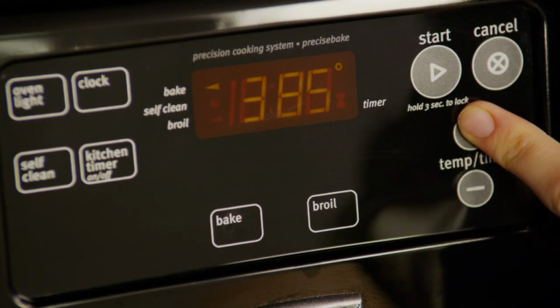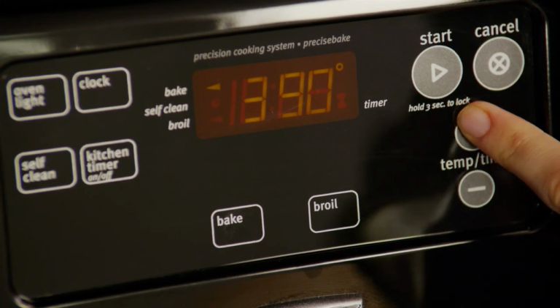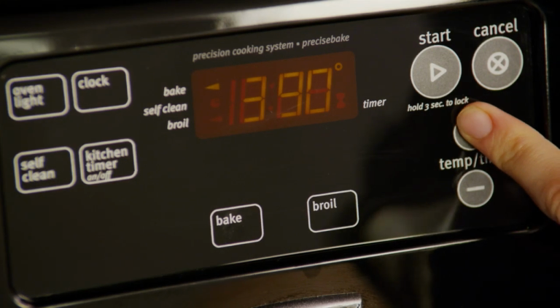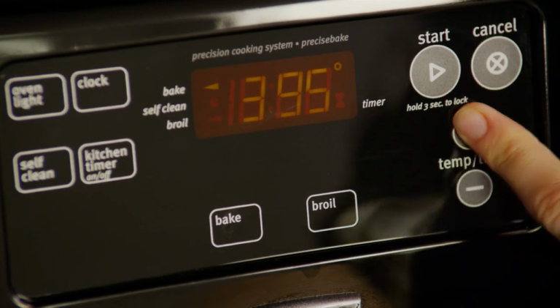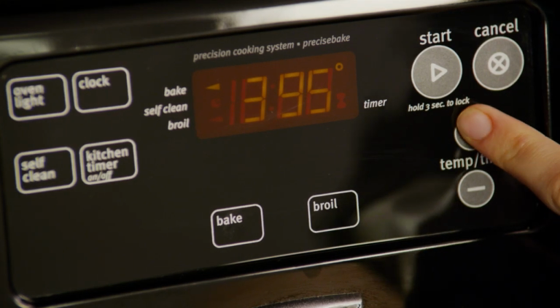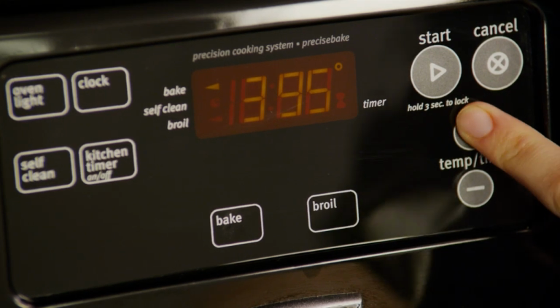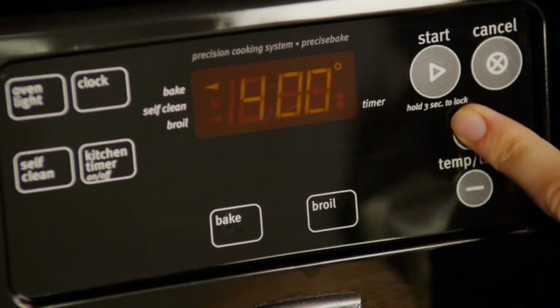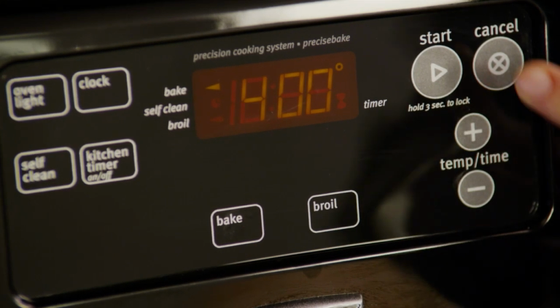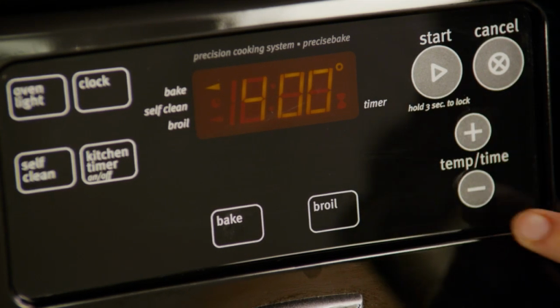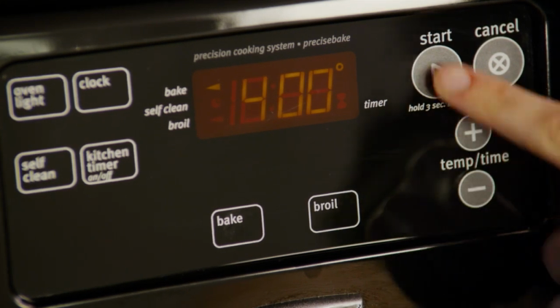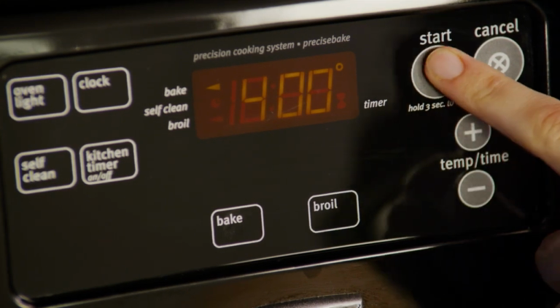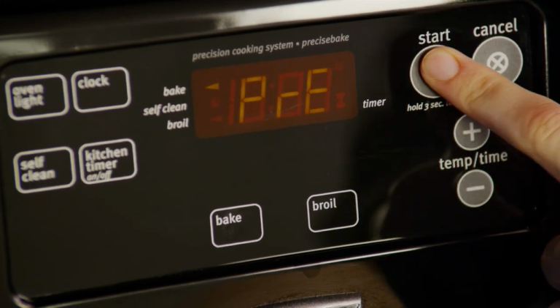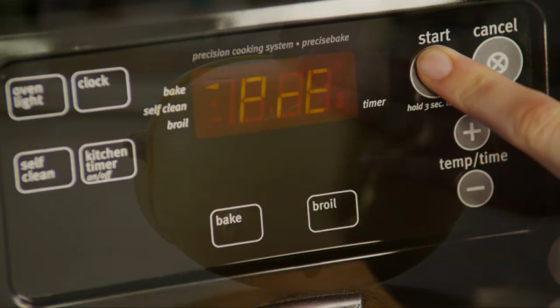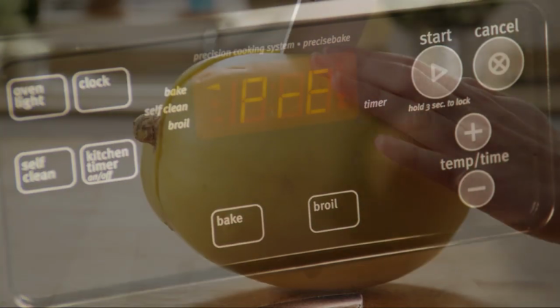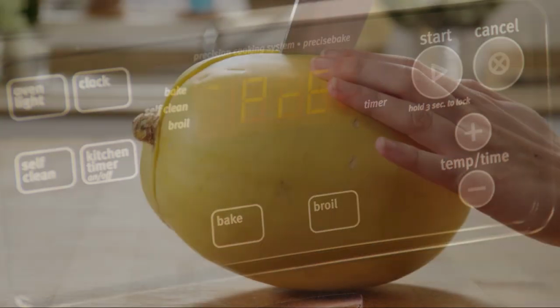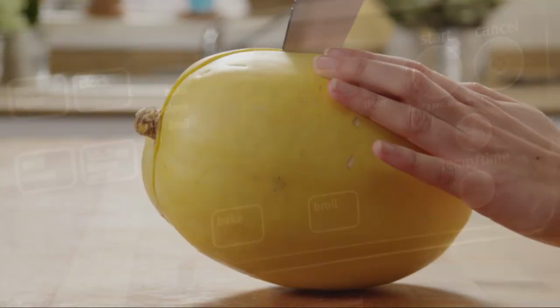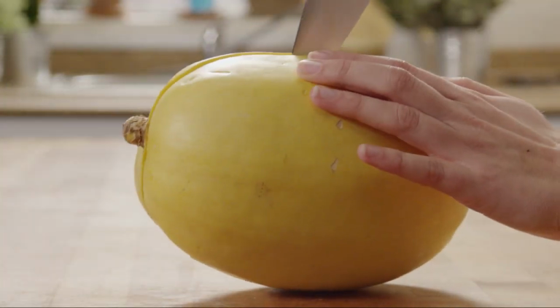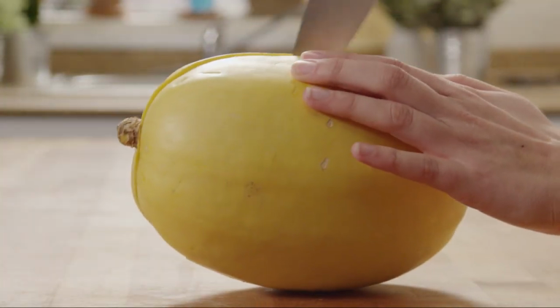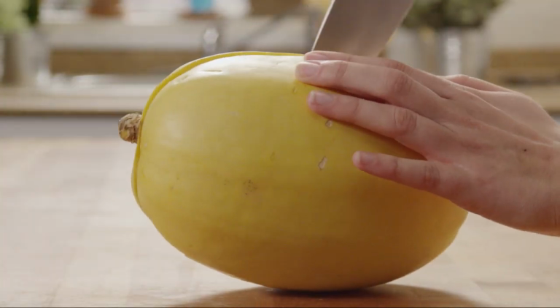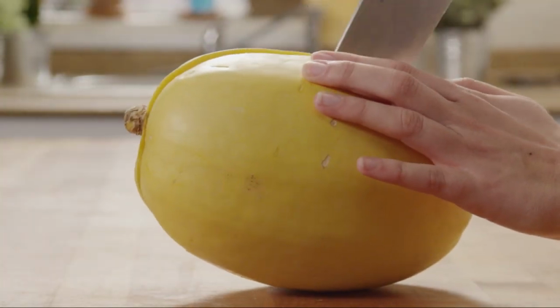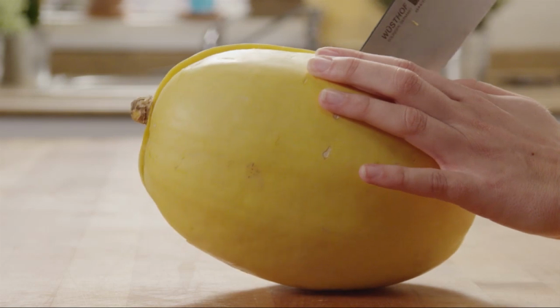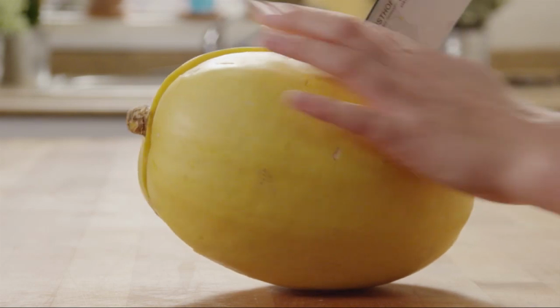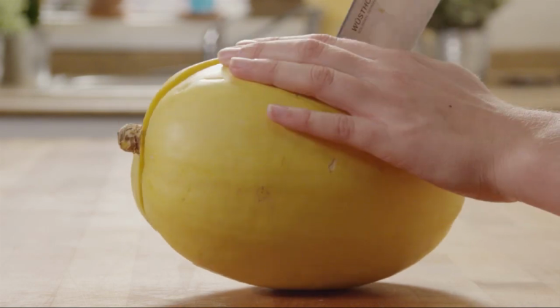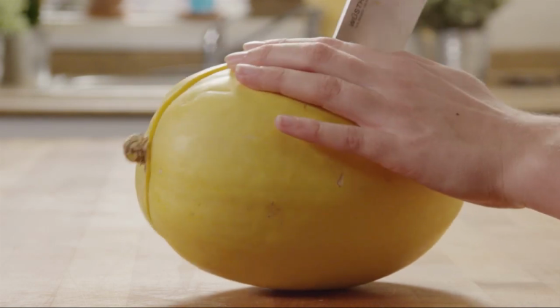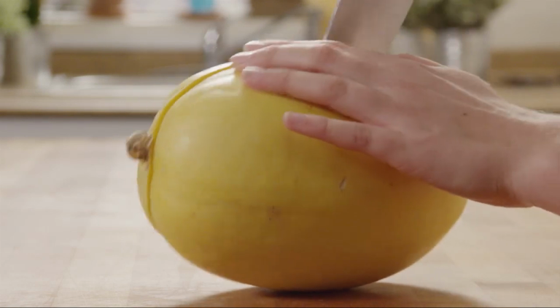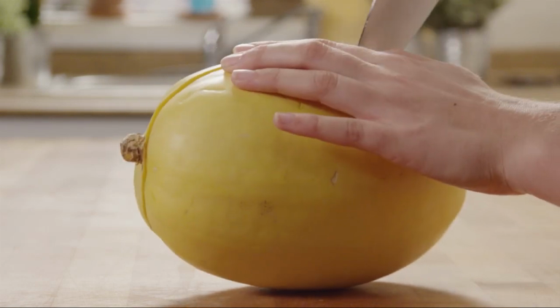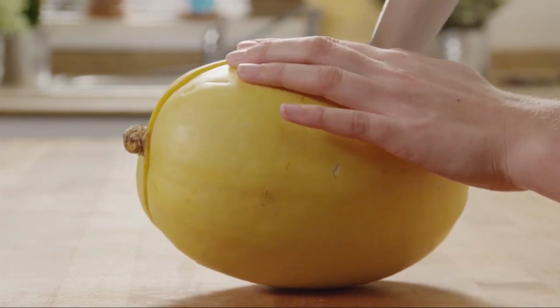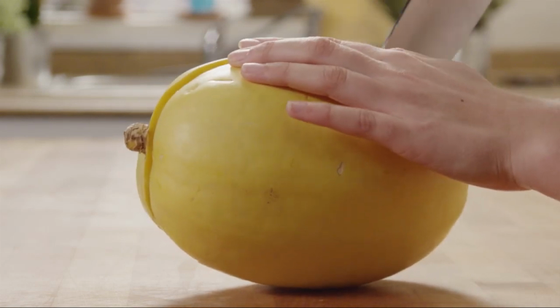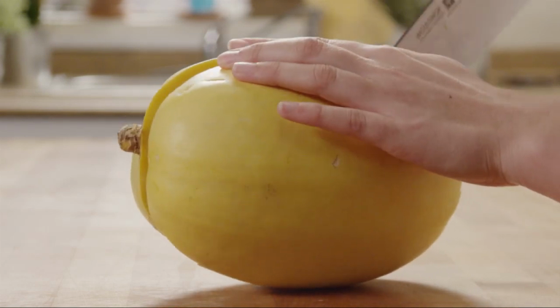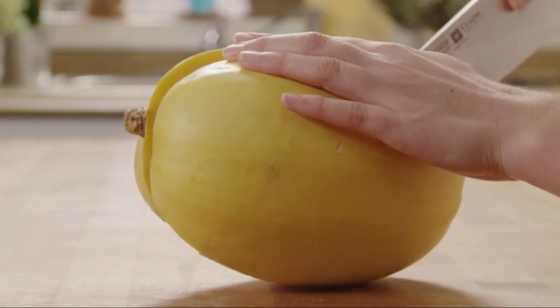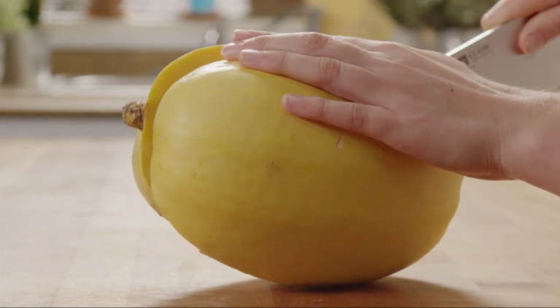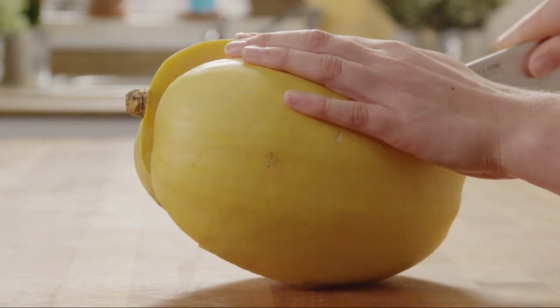First, let's preheat the oven to 400 degrees. While the oven's preheating, use a chef's knife to cut a spaghetti squash lengthwise.